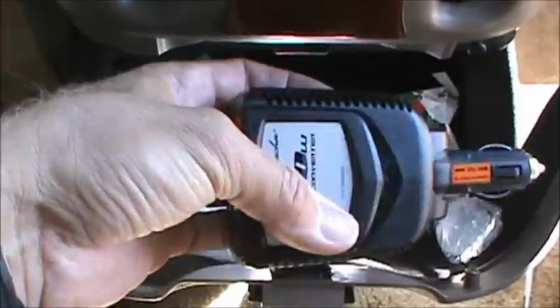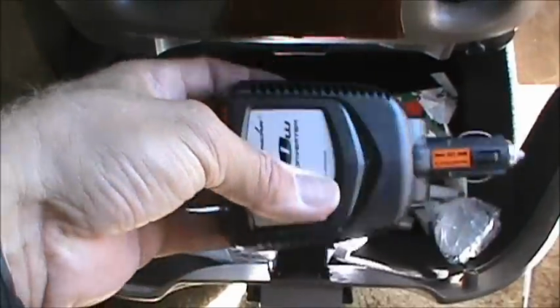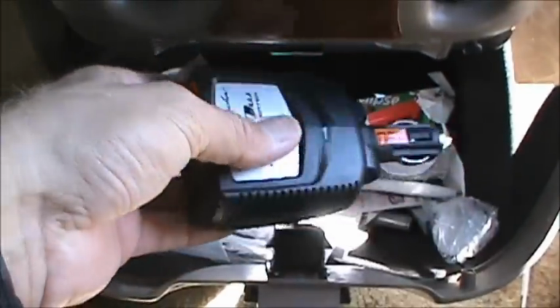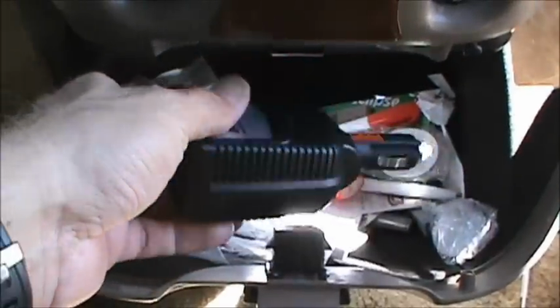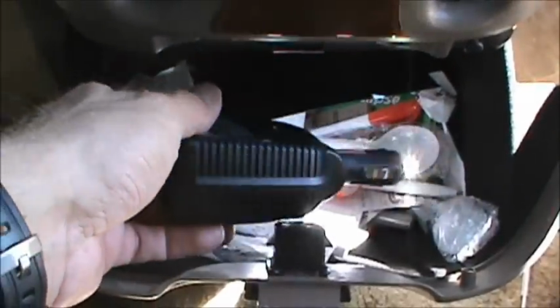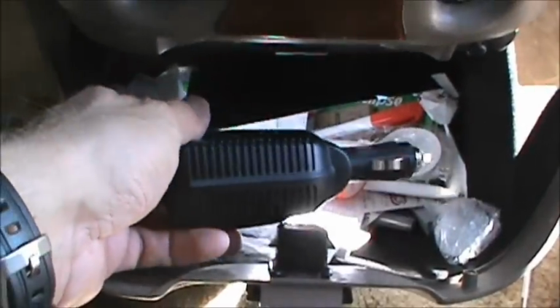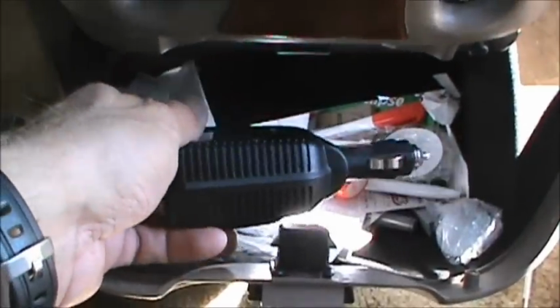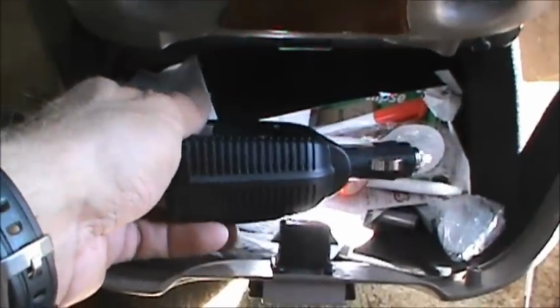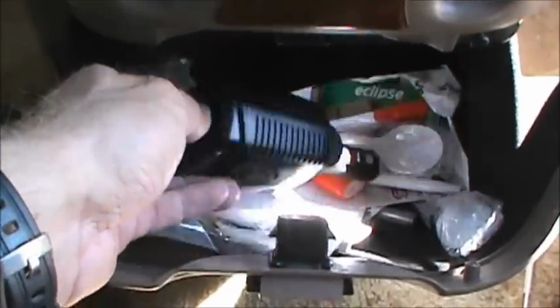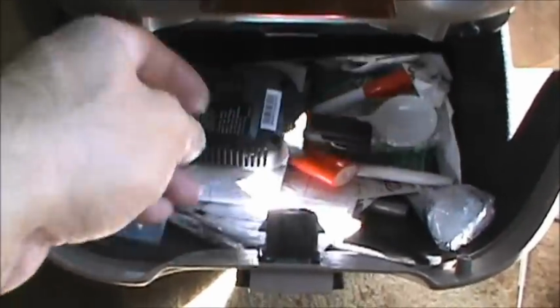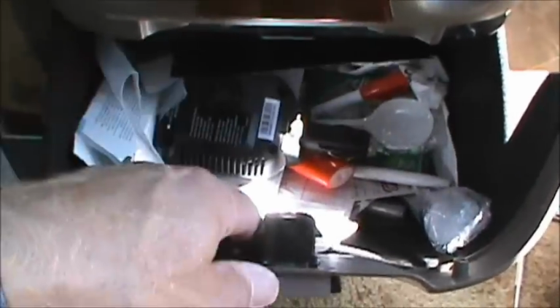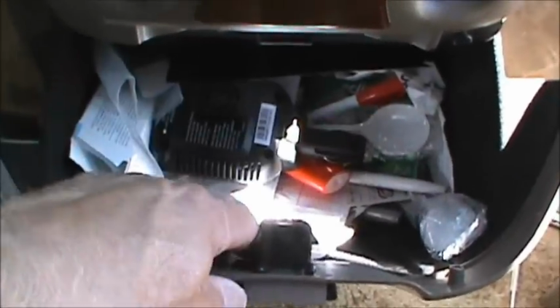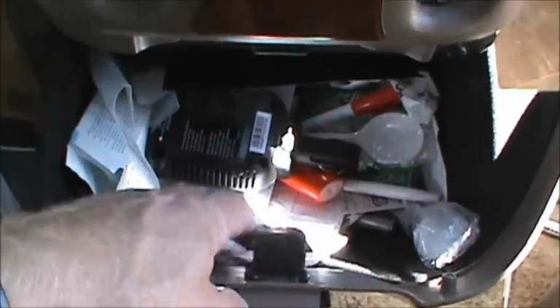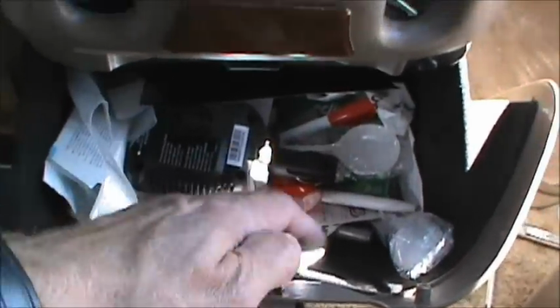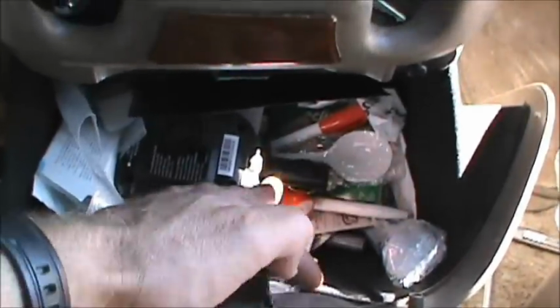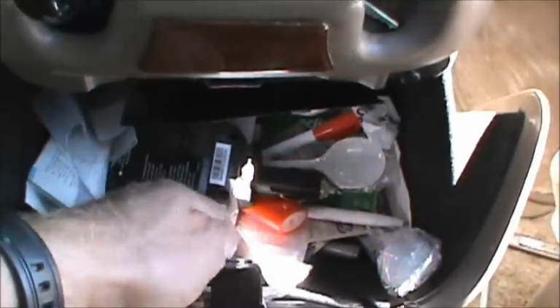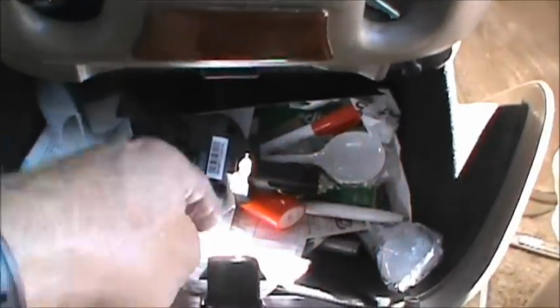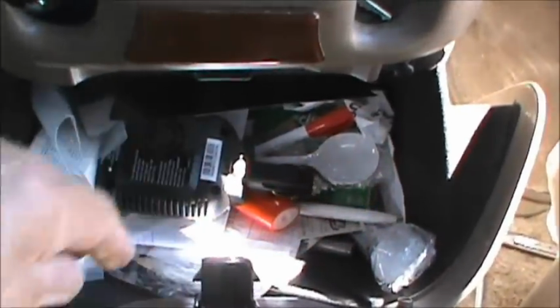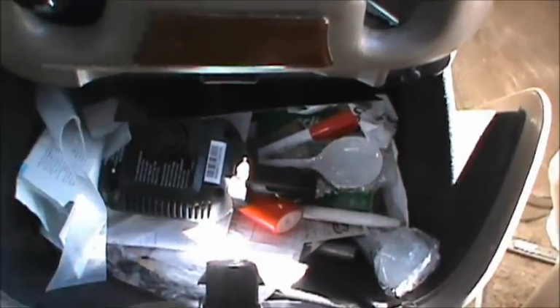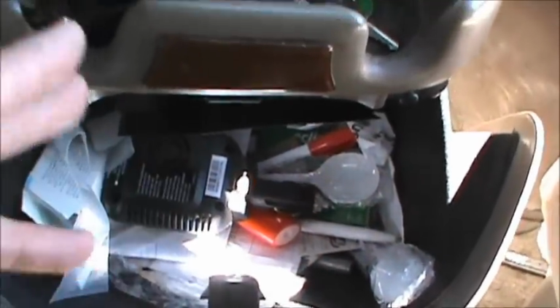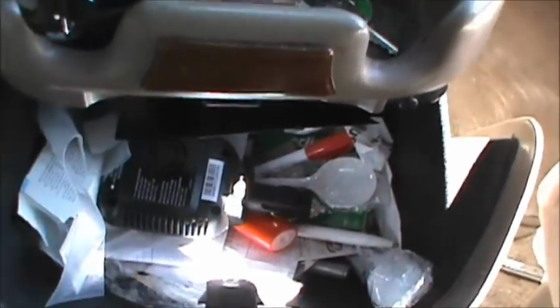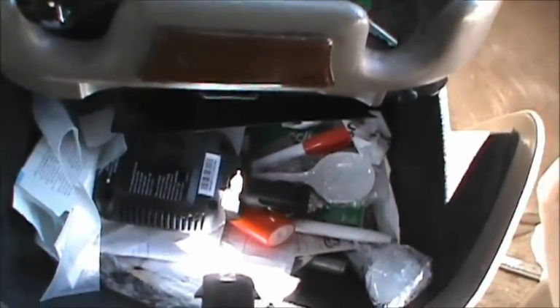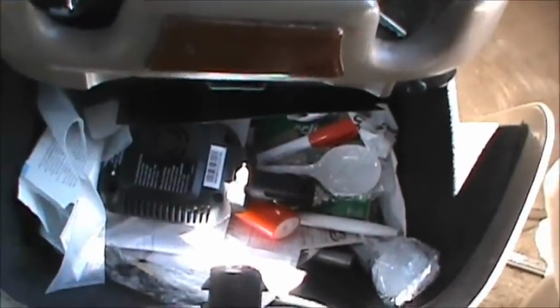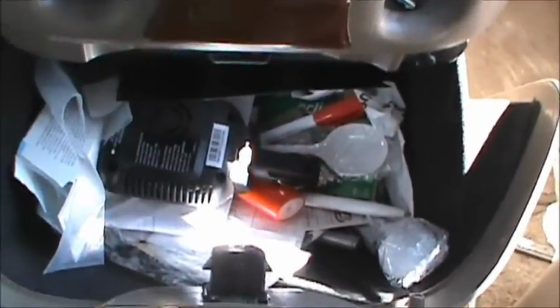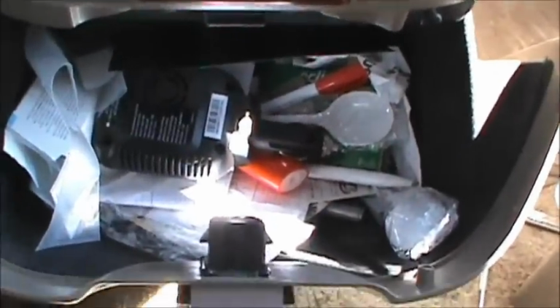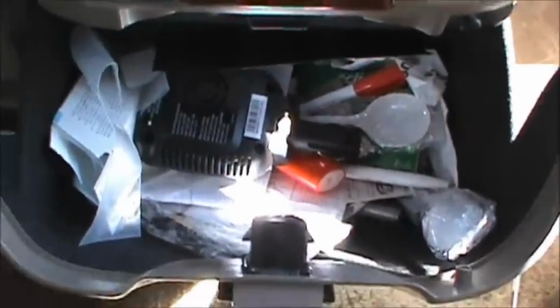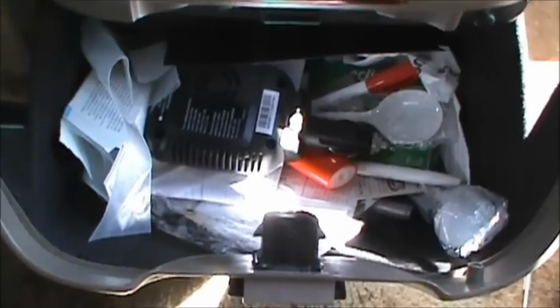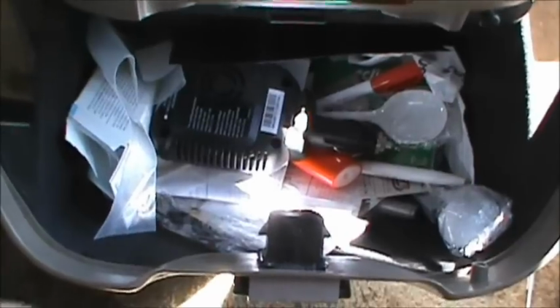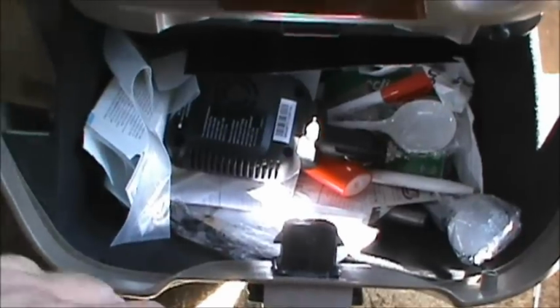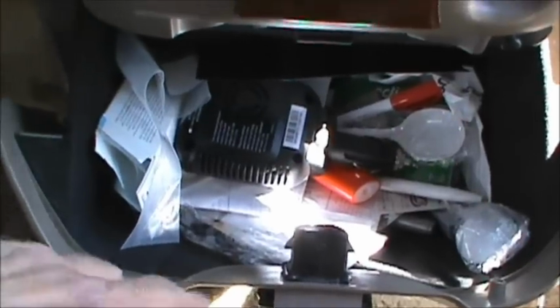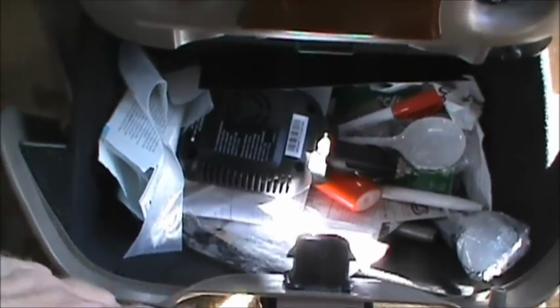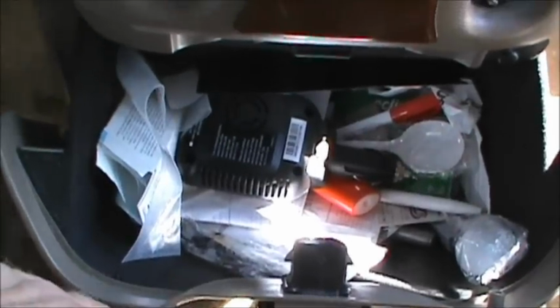It's pretty much all I need in there. I also carry a lighter, some plastic spoons, and matches.